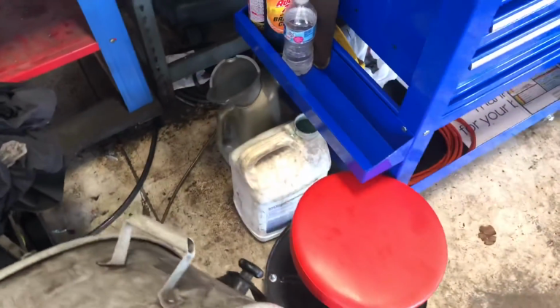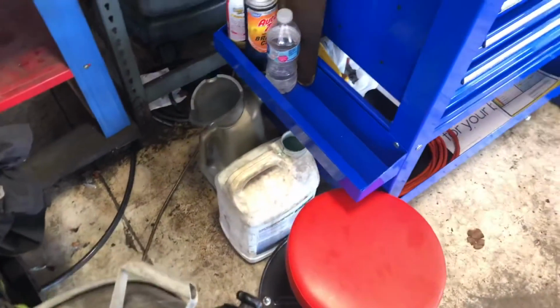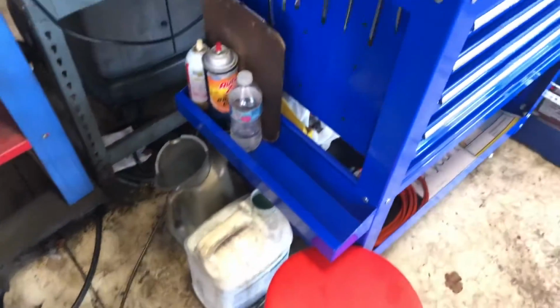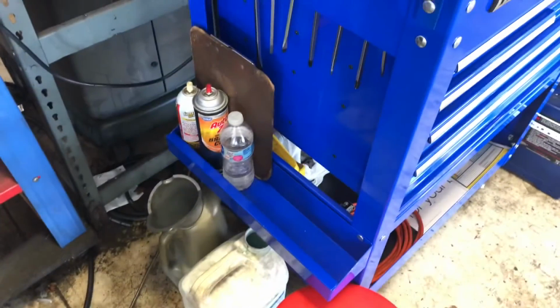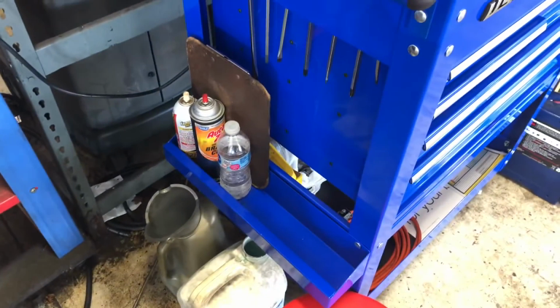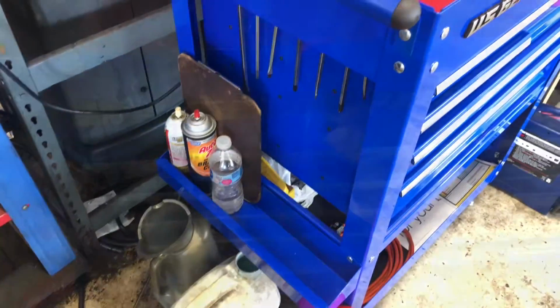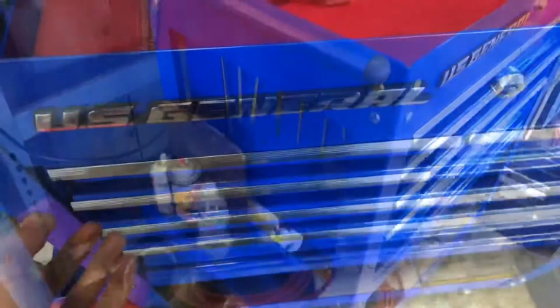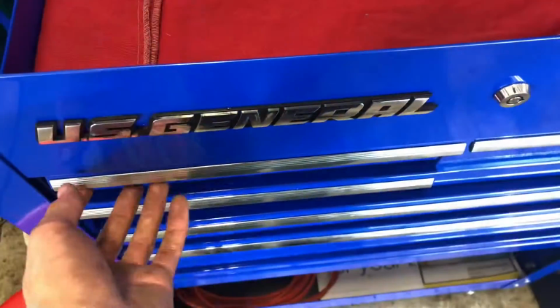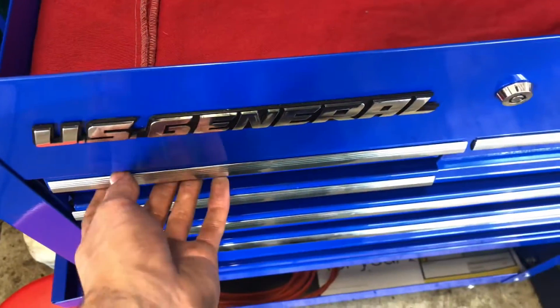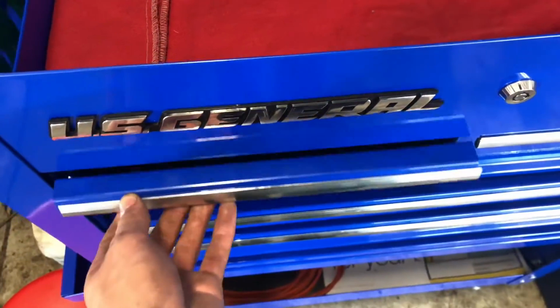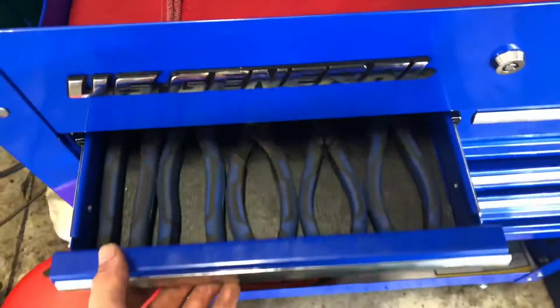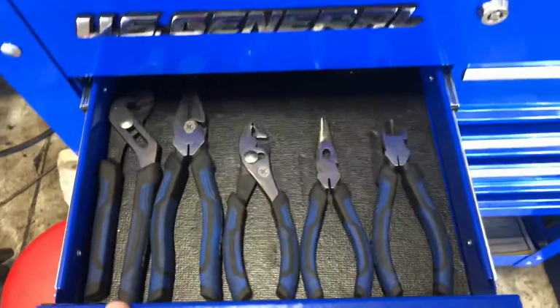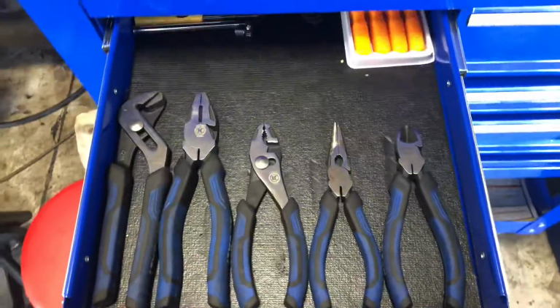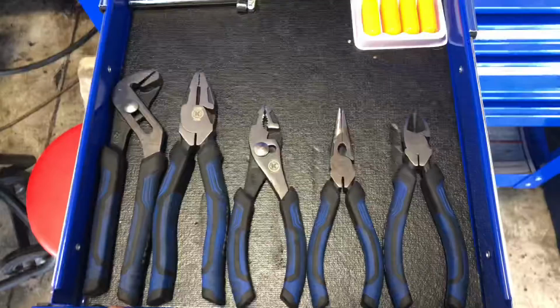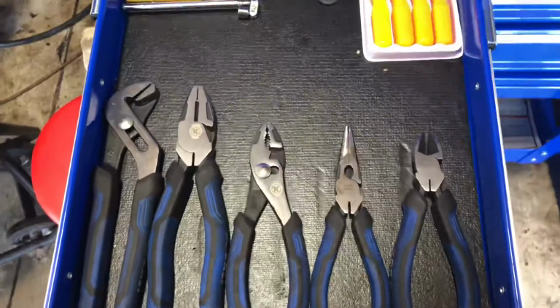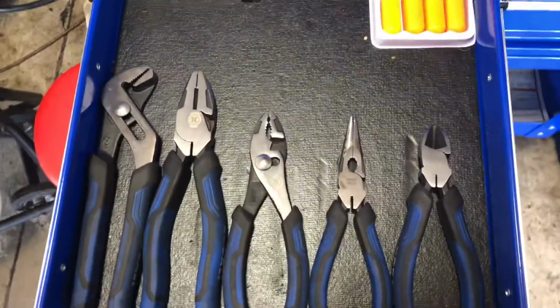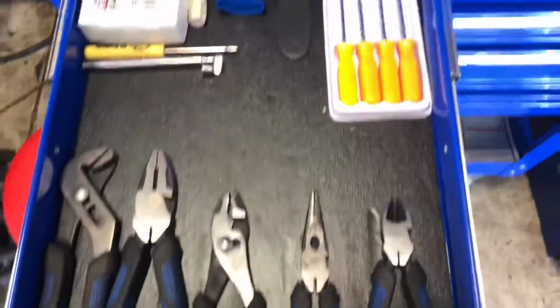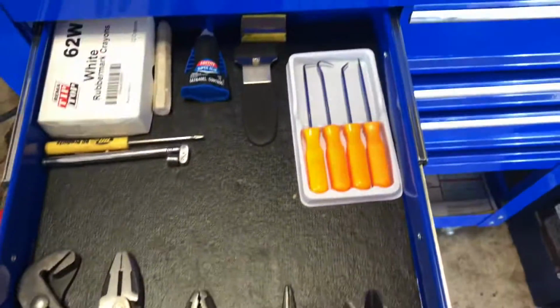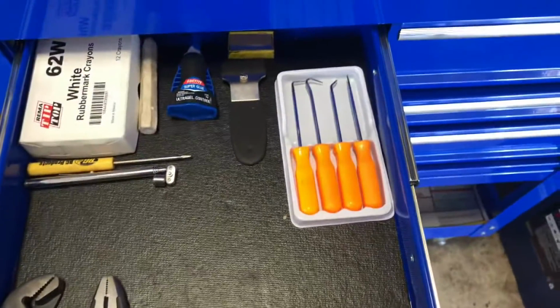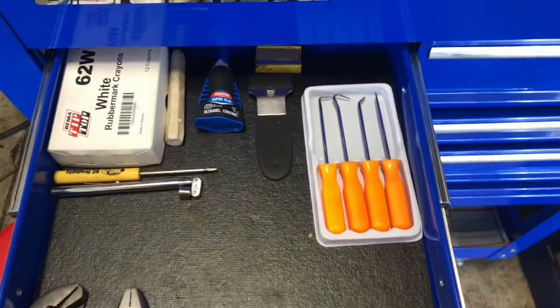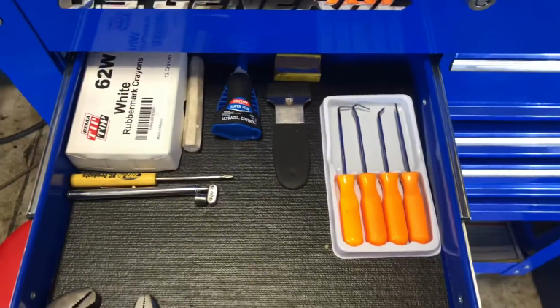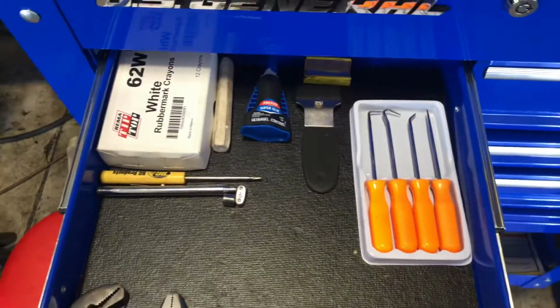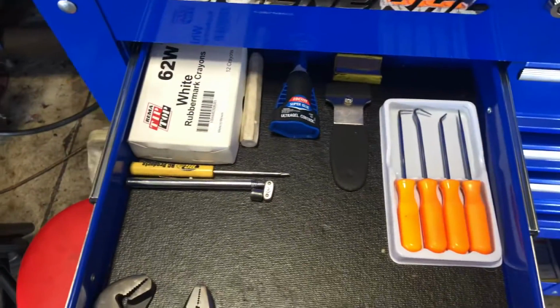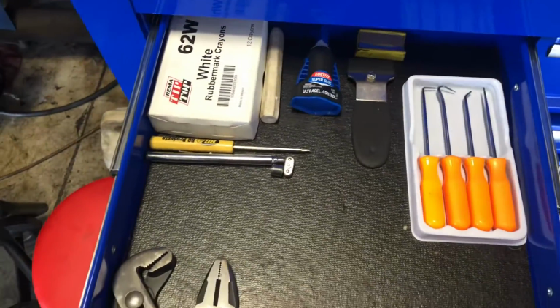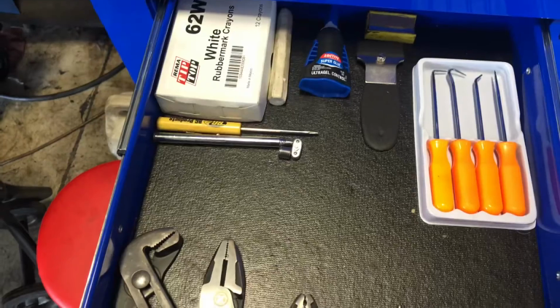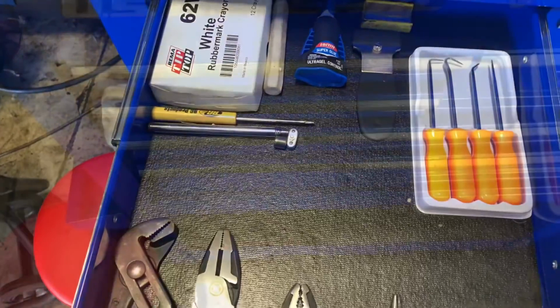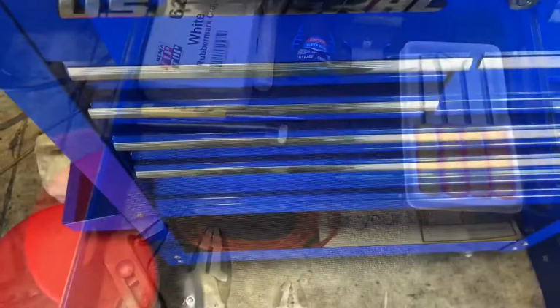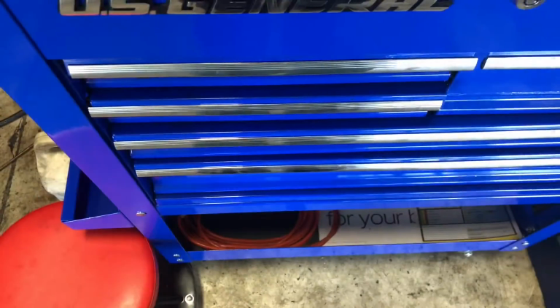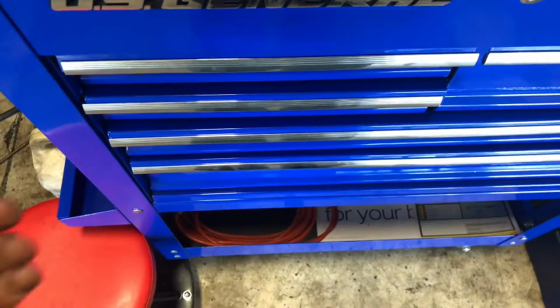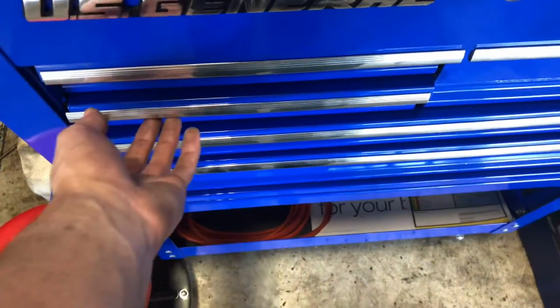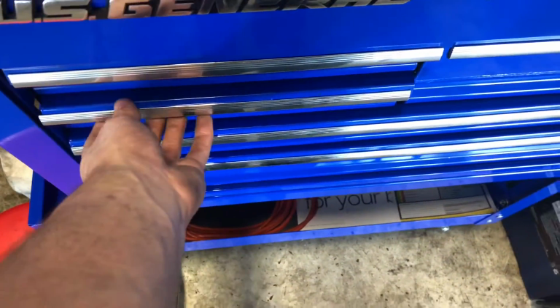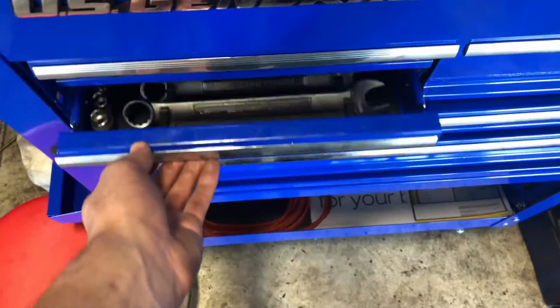We've got a couple cans of stuff, and we have pliers, a peg scraper, super glue, tire chalk, a magnet, and we've got wrenches.